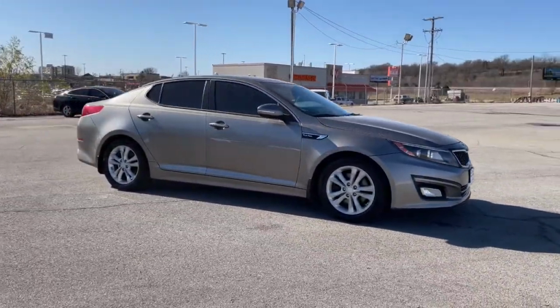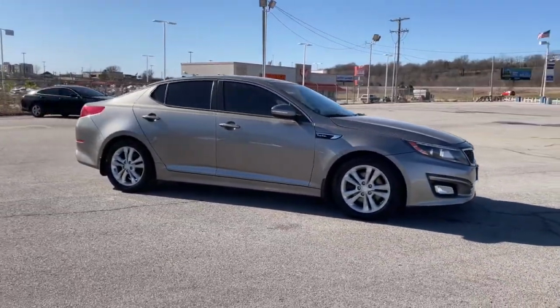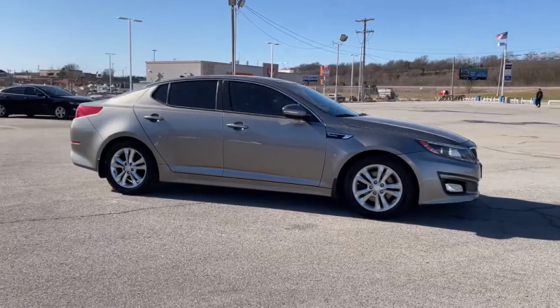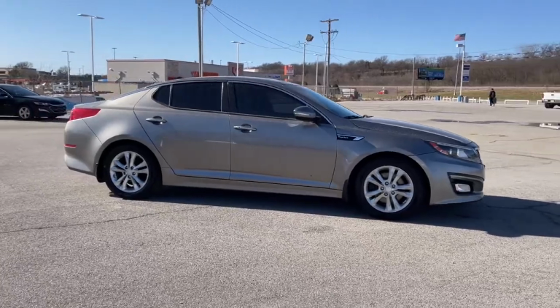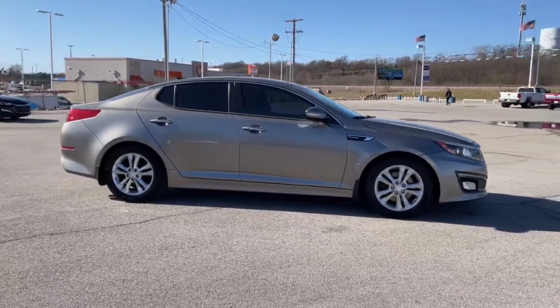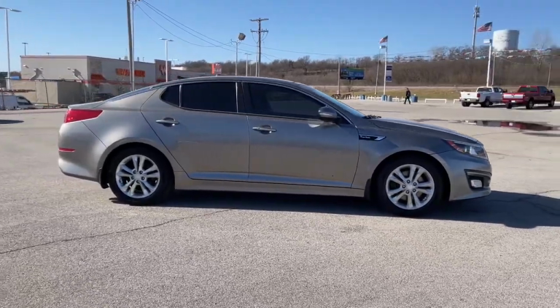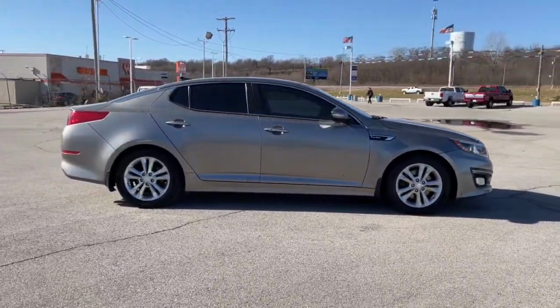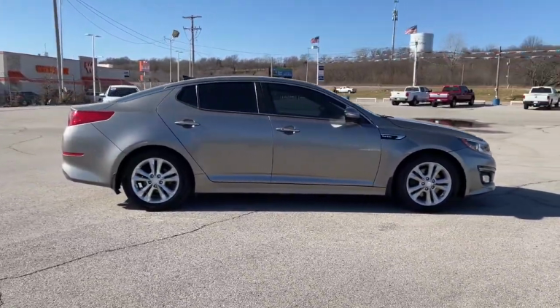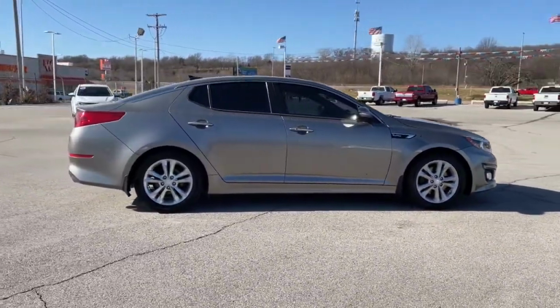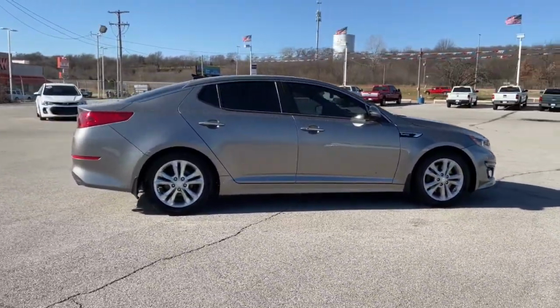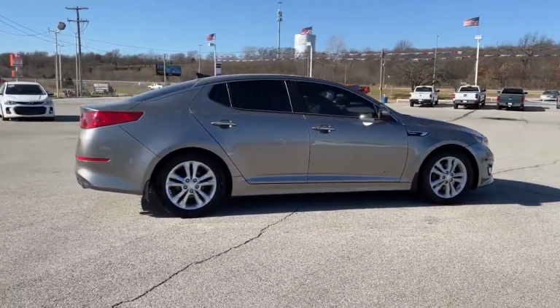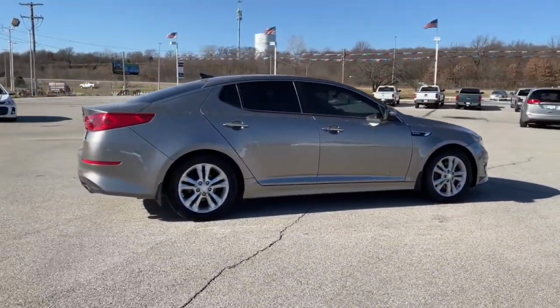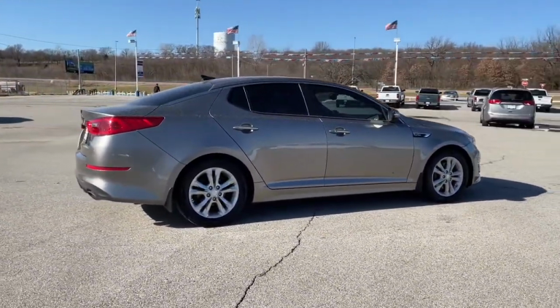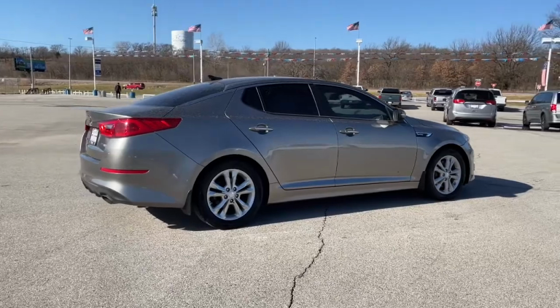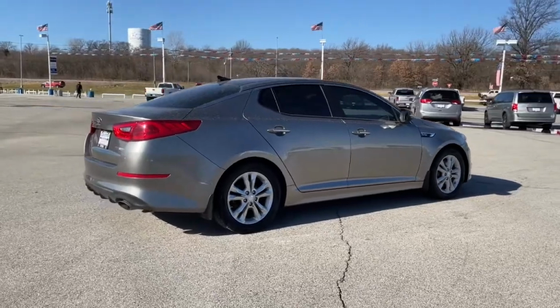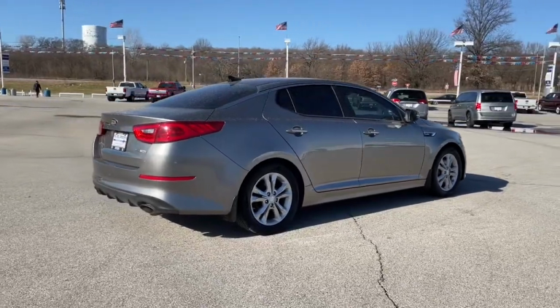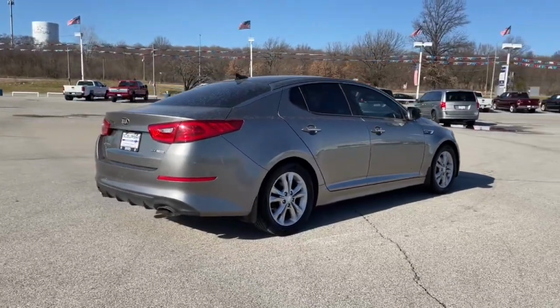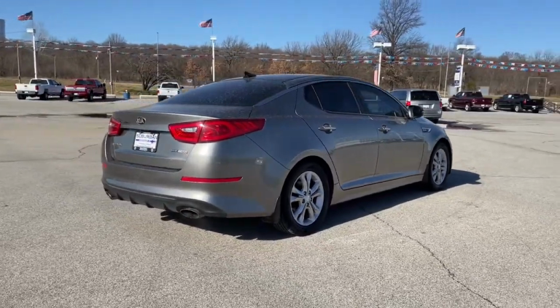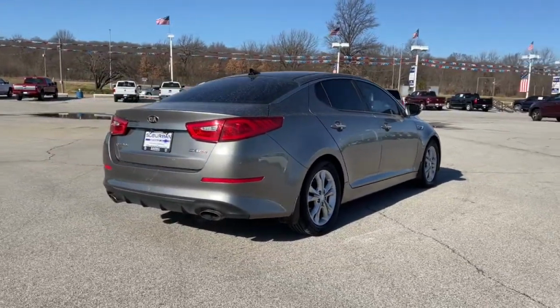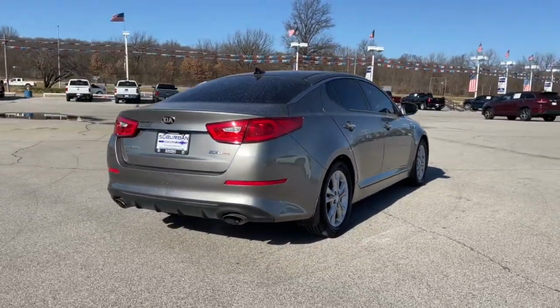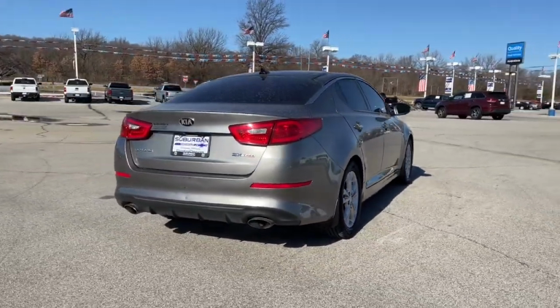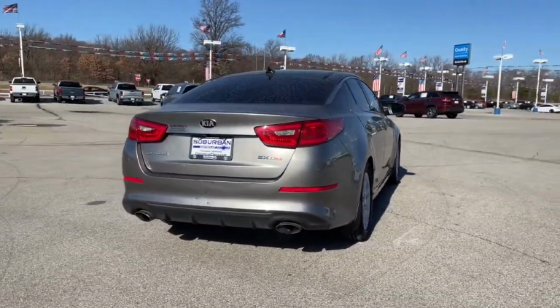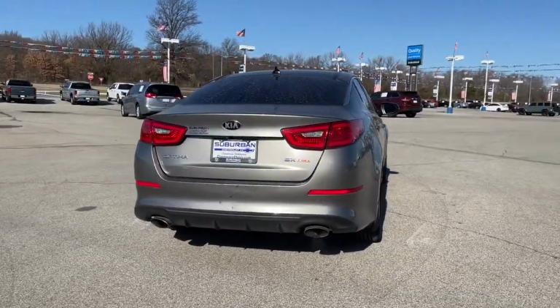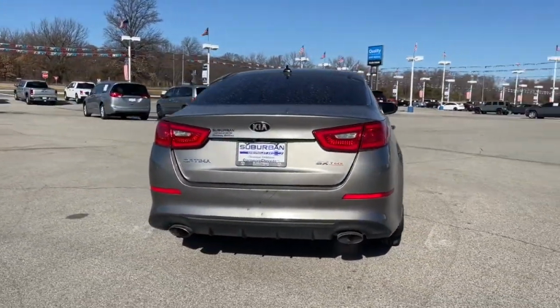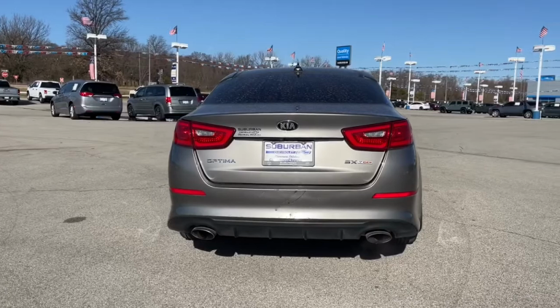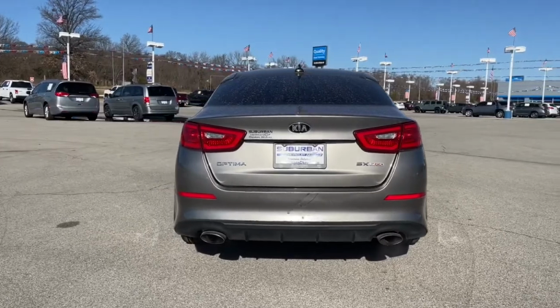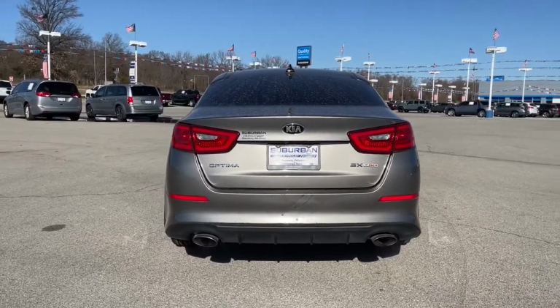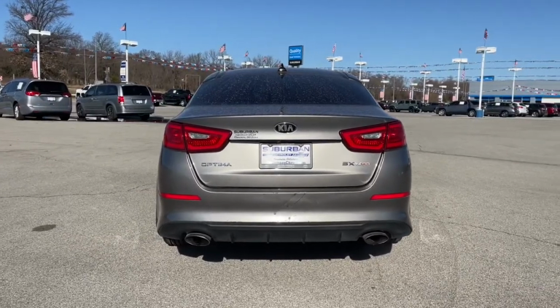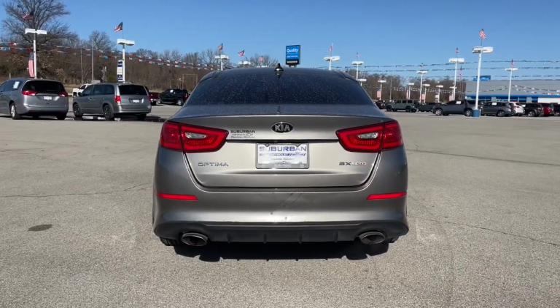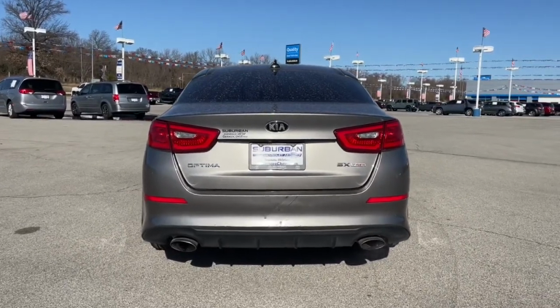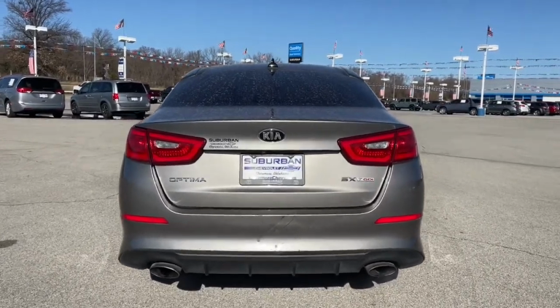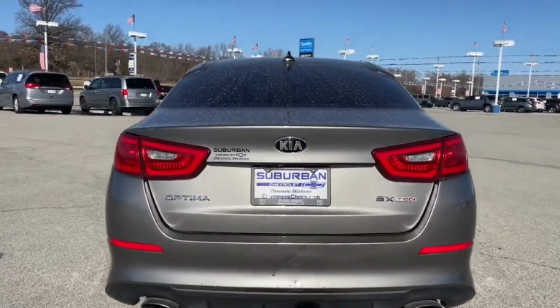Here's a stylish and capable Kia Optima, the midsize, family-friendly sedan that prioritizes safety and passenger comfort. With standard driver assist features, ample cargo room, and striking good looks, you'll feel confident on every journey.